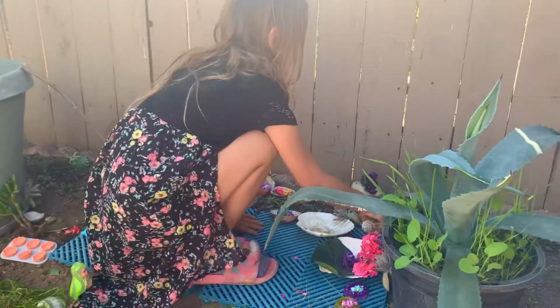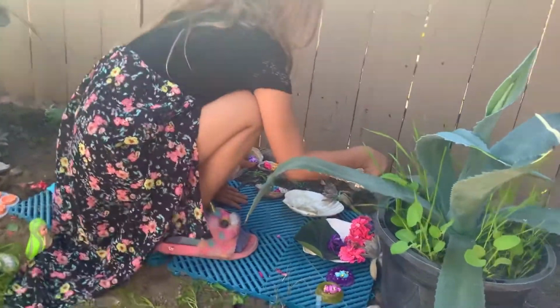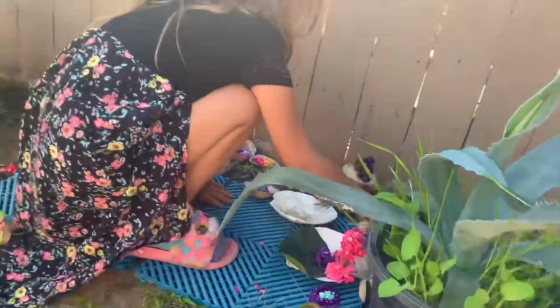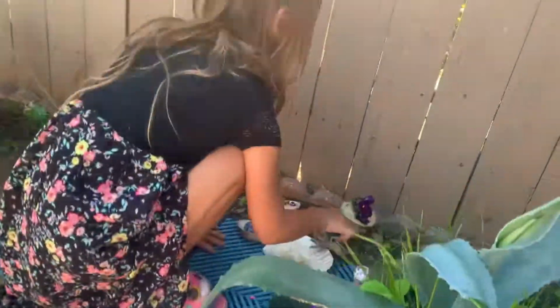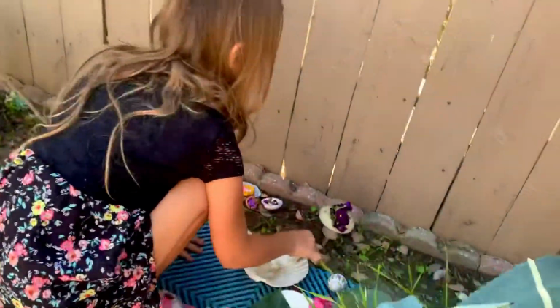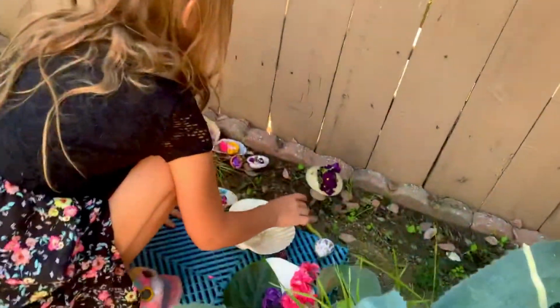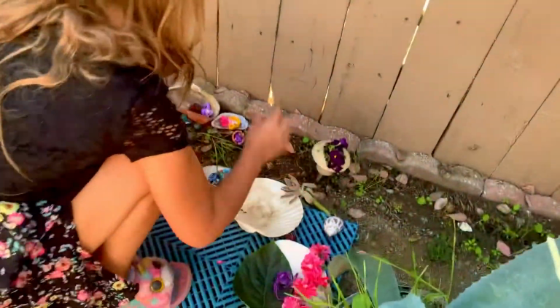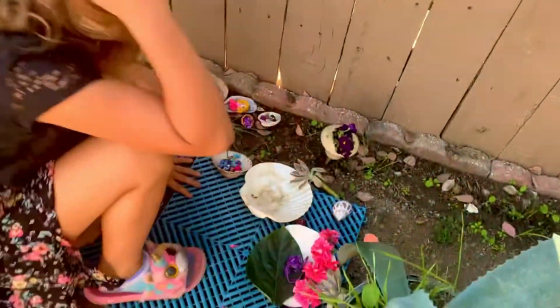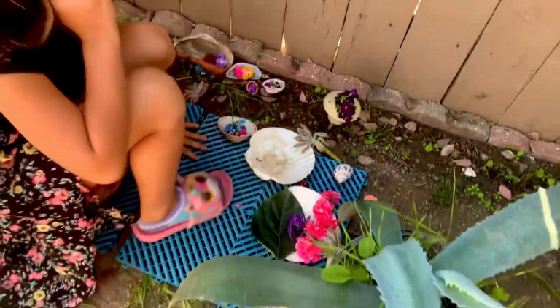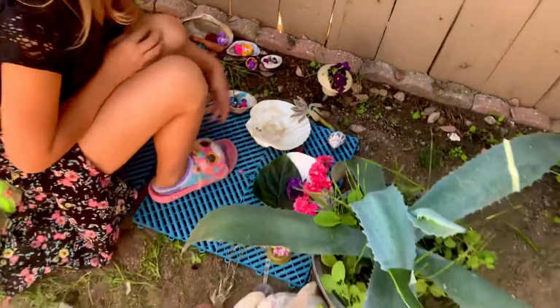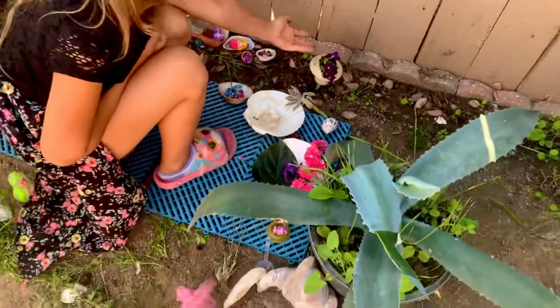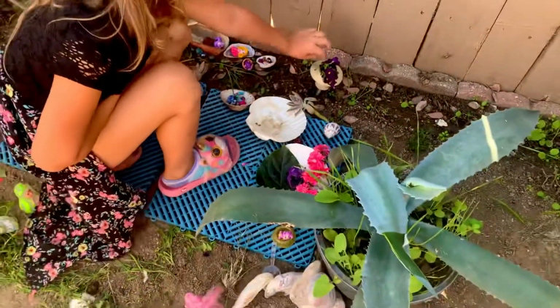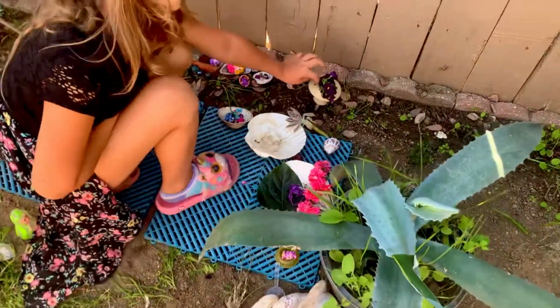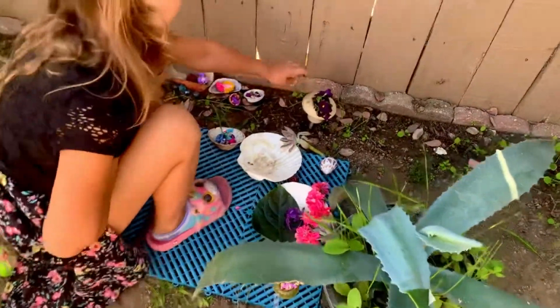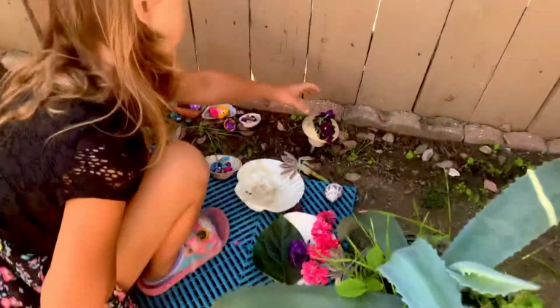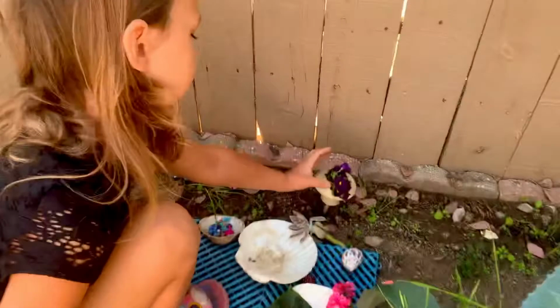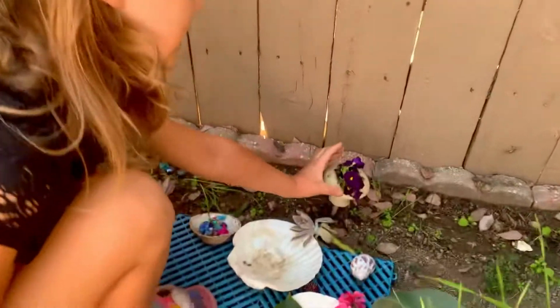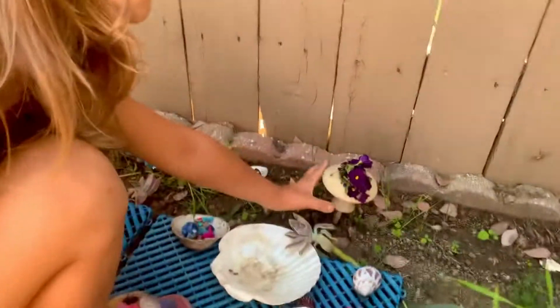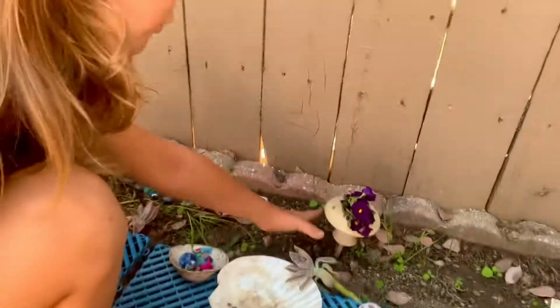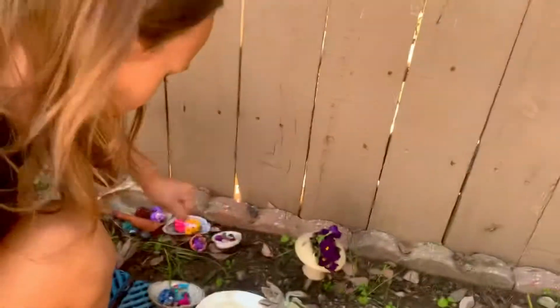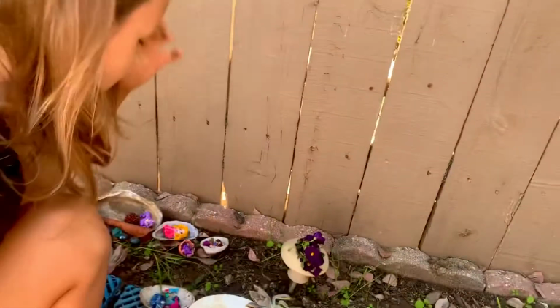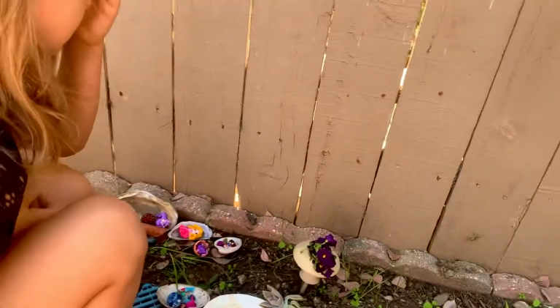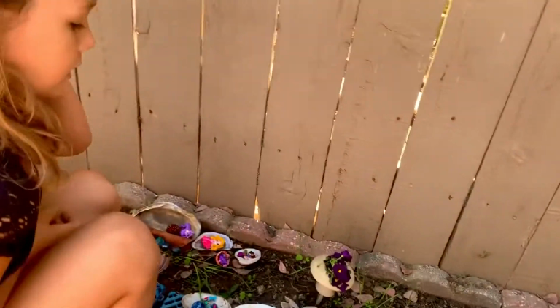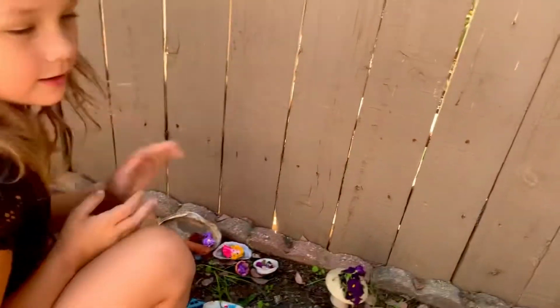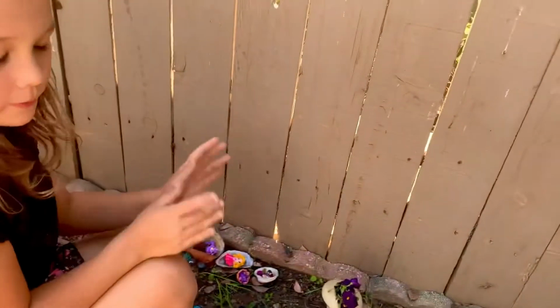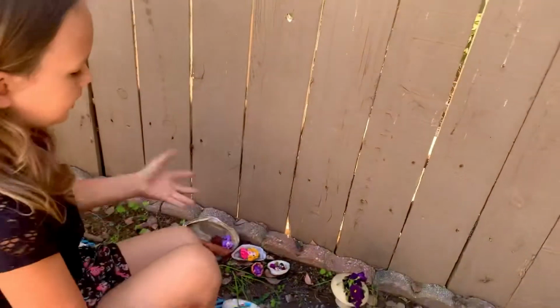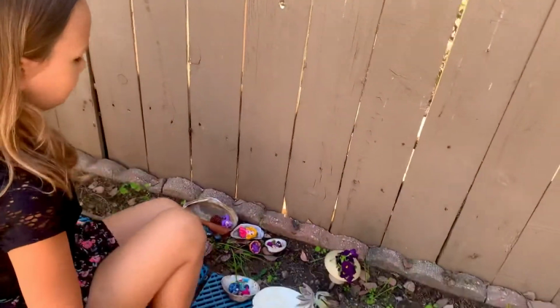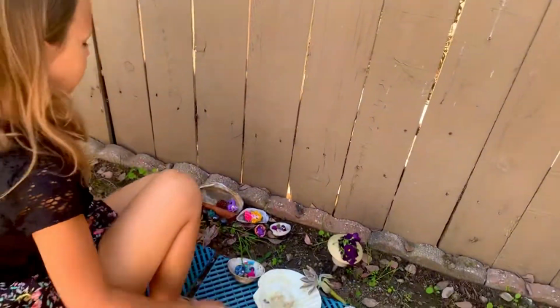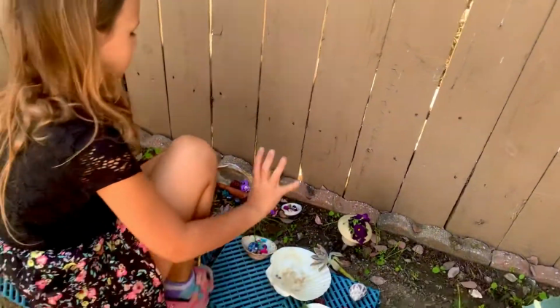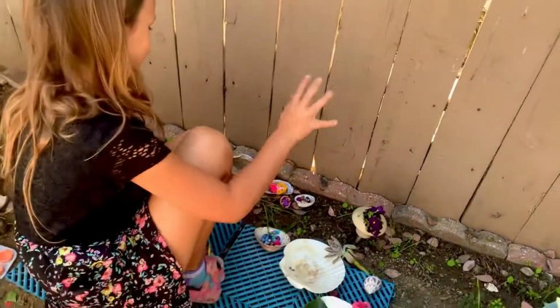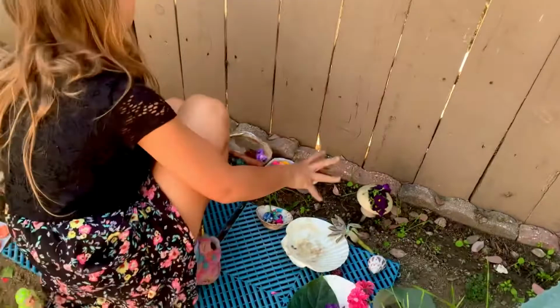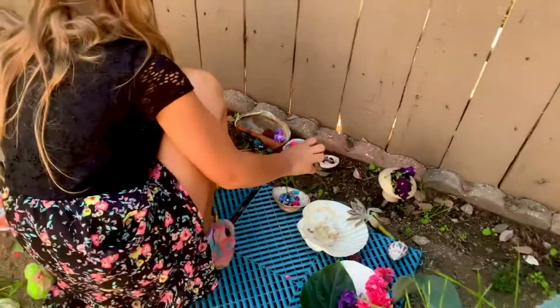A secret seashell, and a mushroom that when you put water through the top it falls down — it's supposed to be like a little fun sprinkler thing.